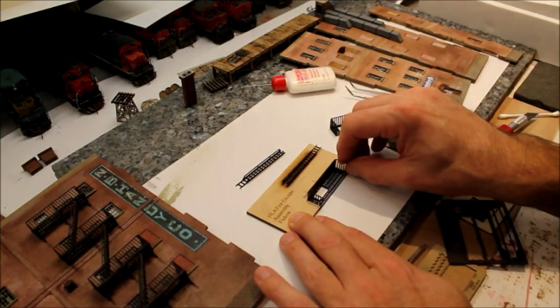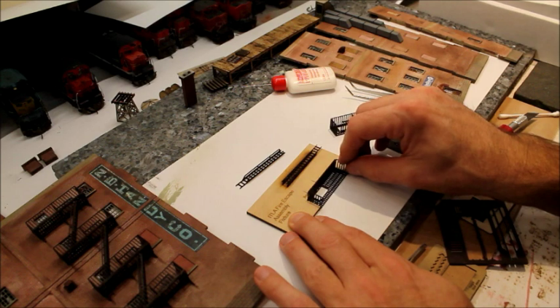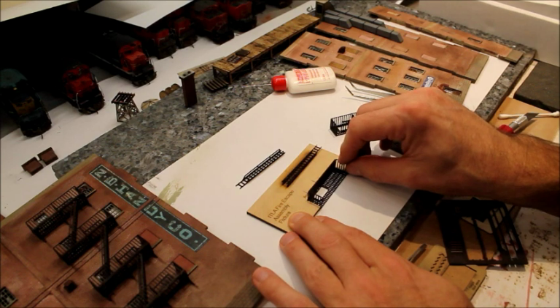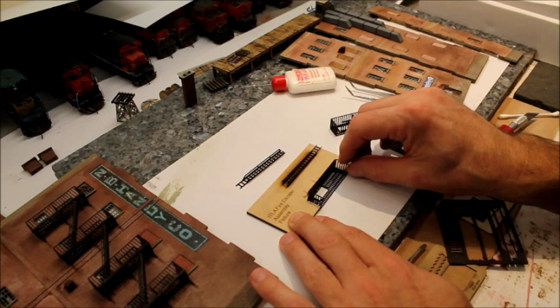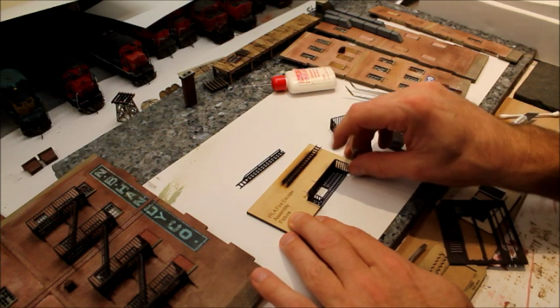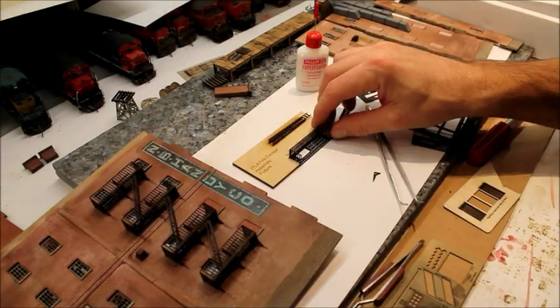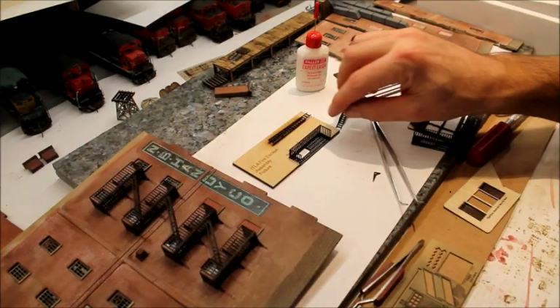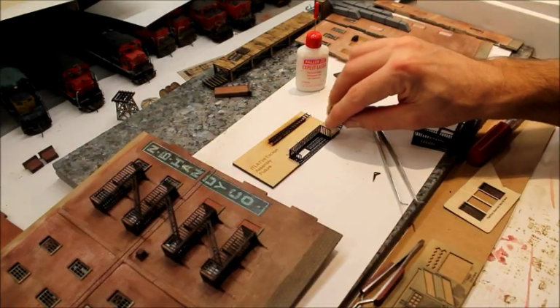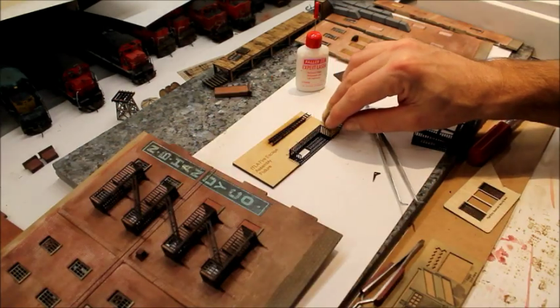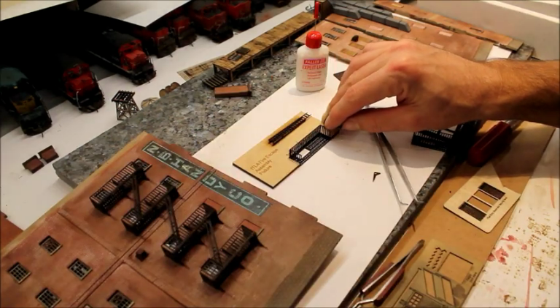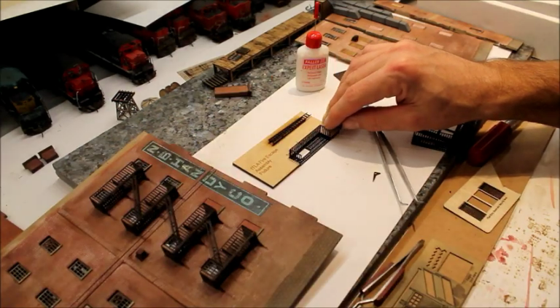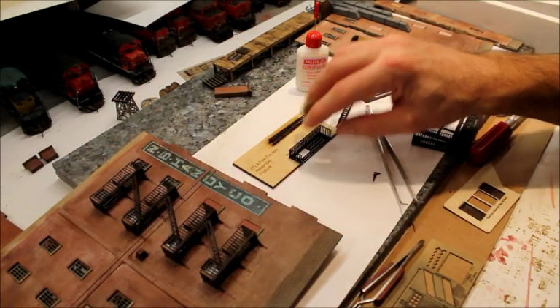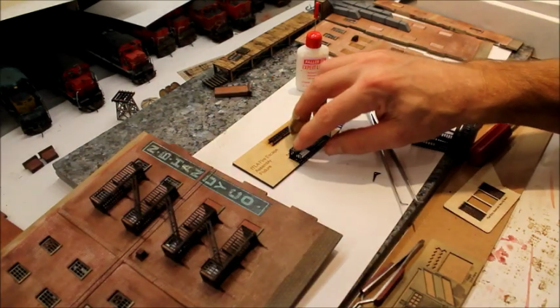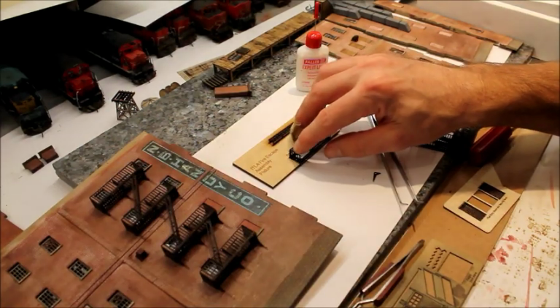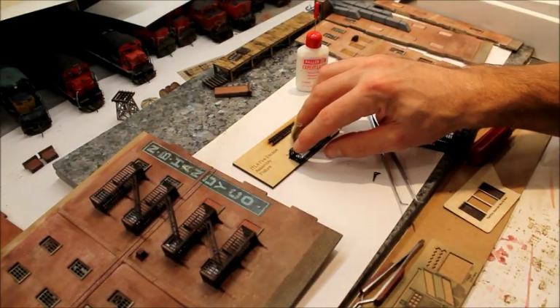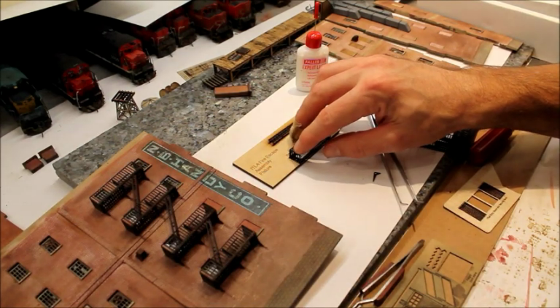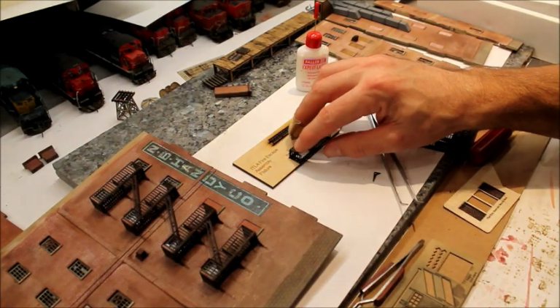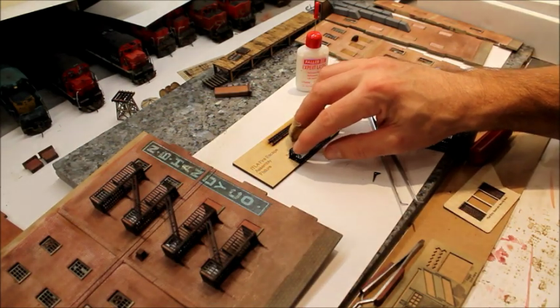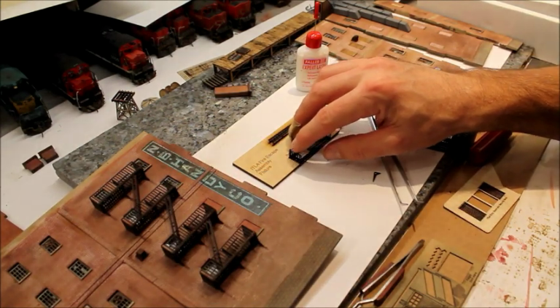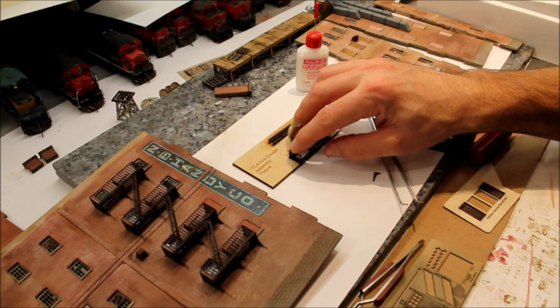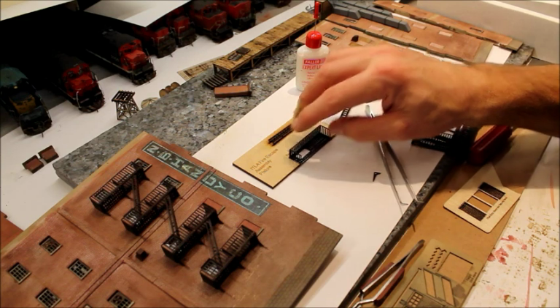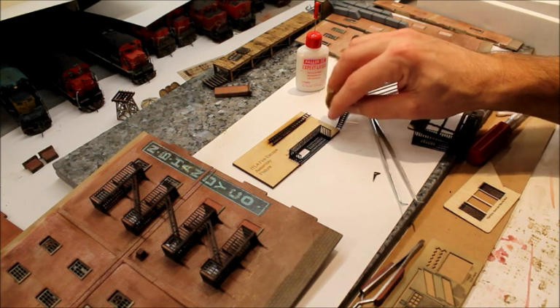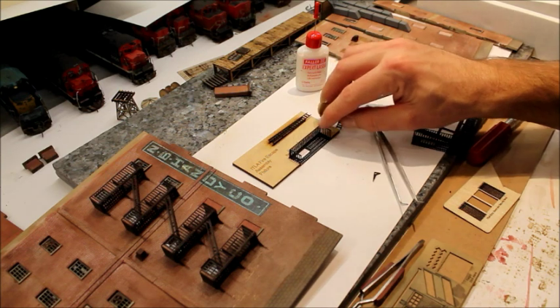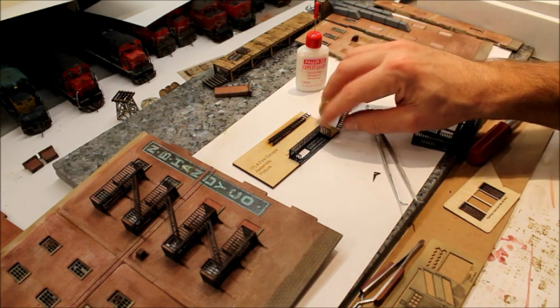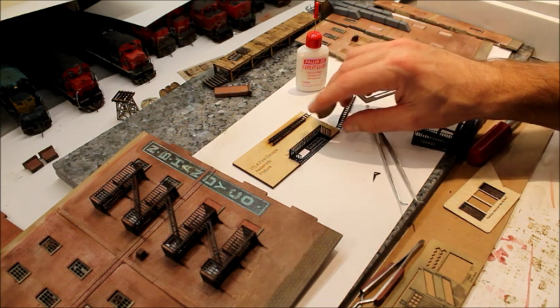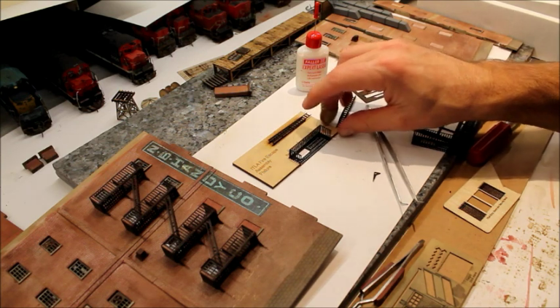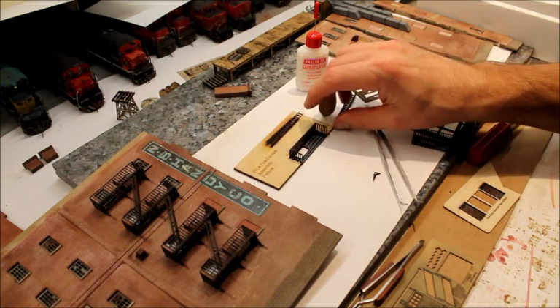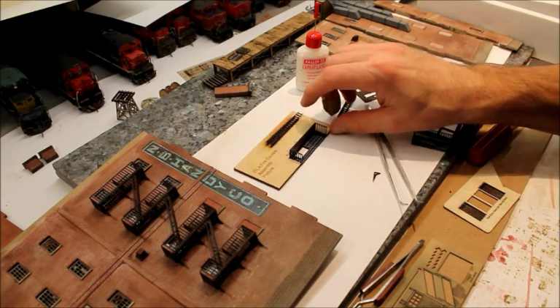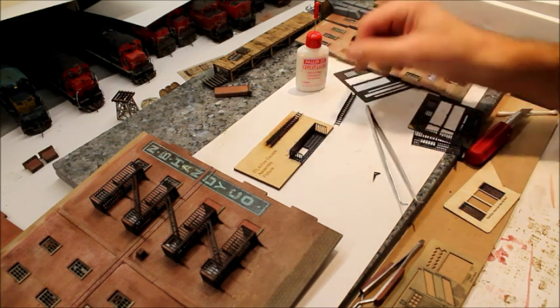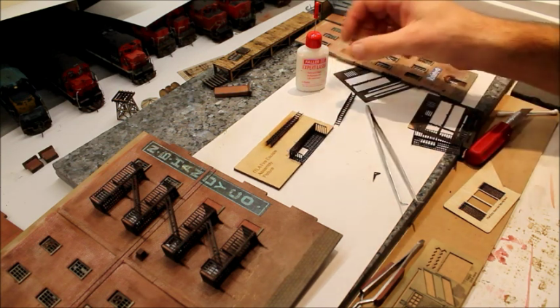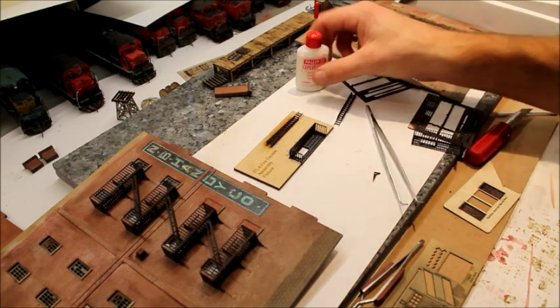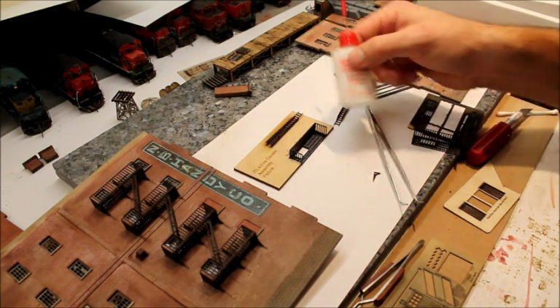You can see — putting that last piece in place there — the jig holds it at 90 degrees while the glue sets up.